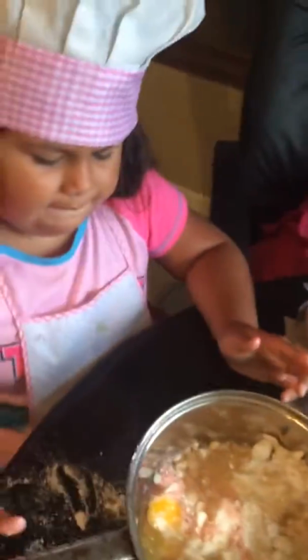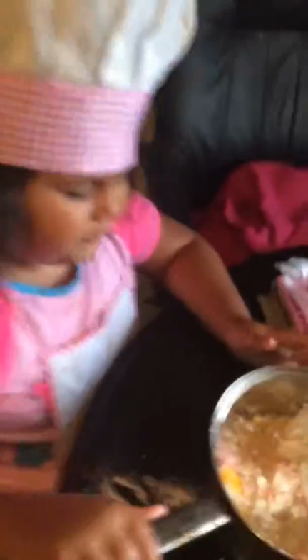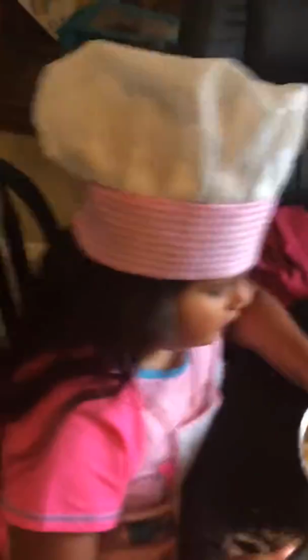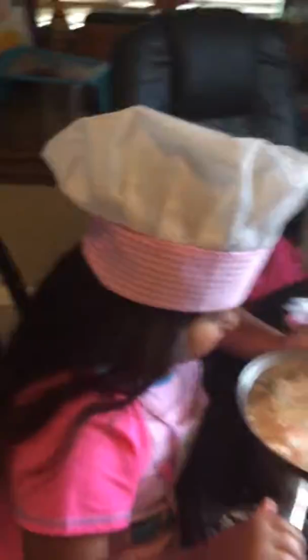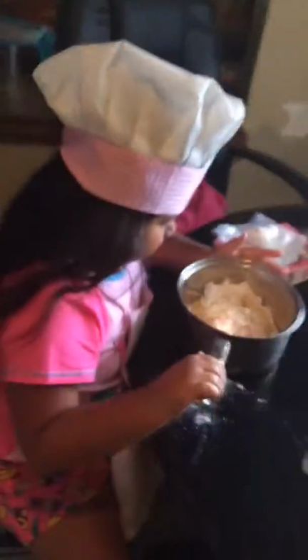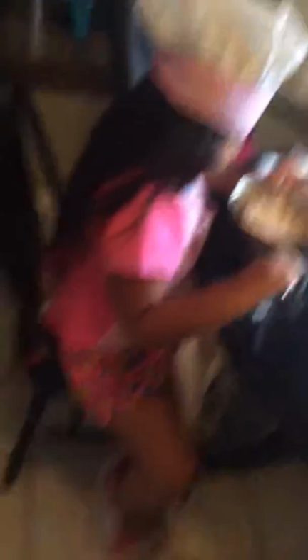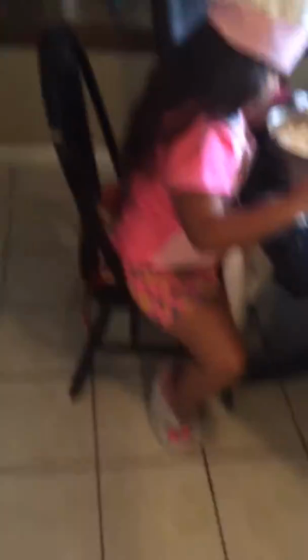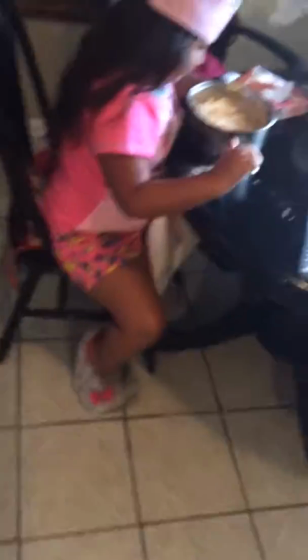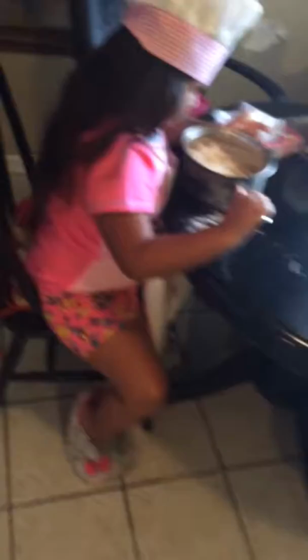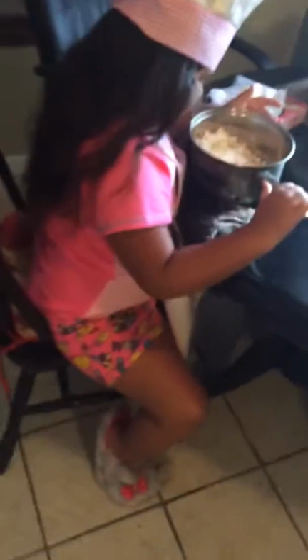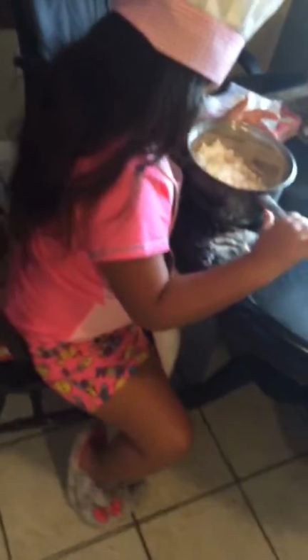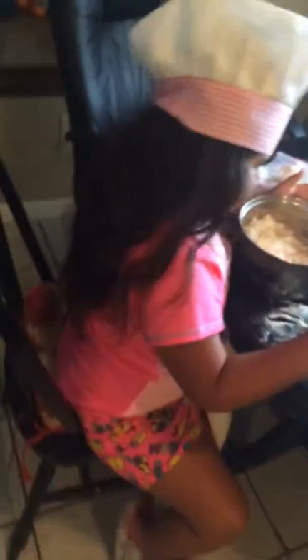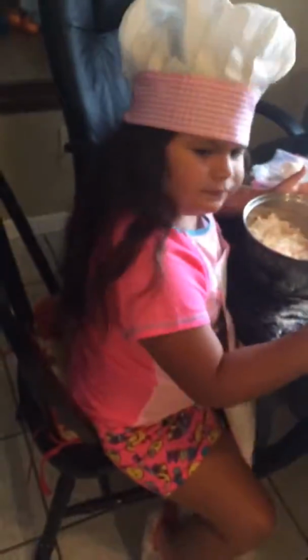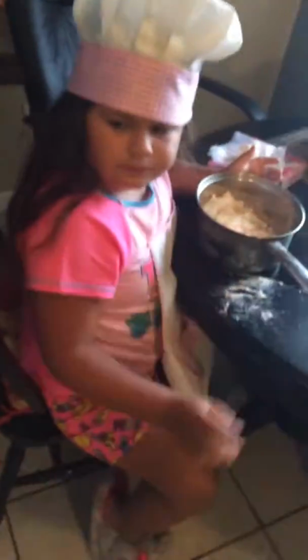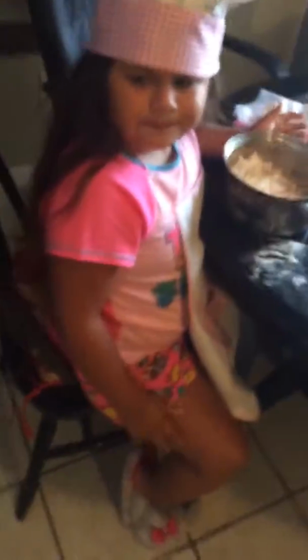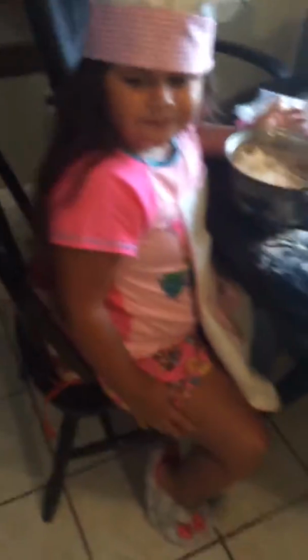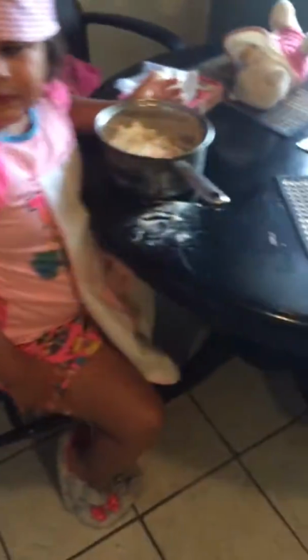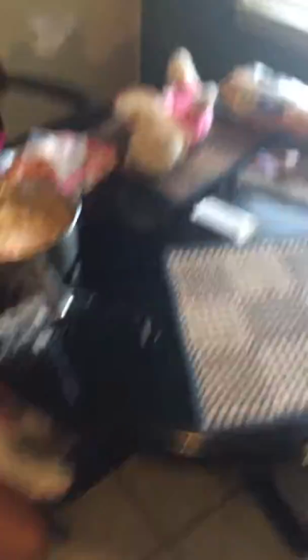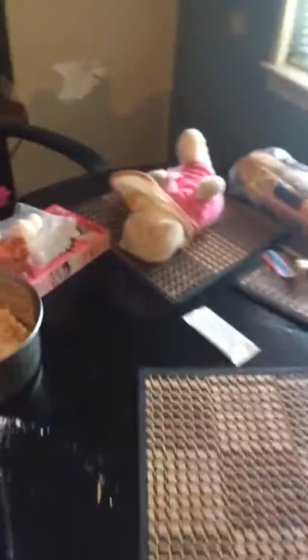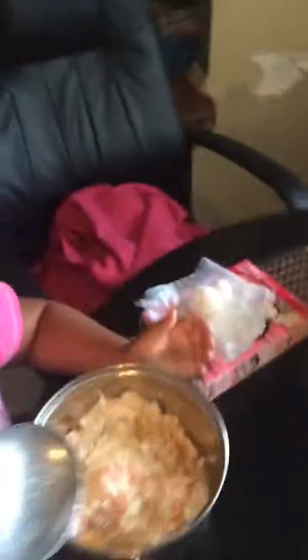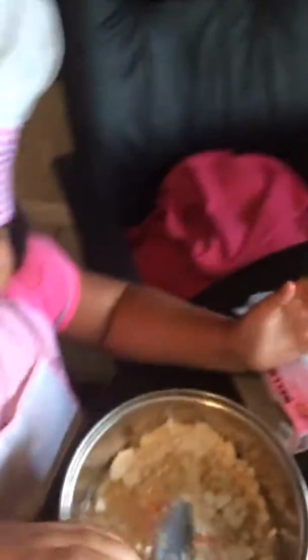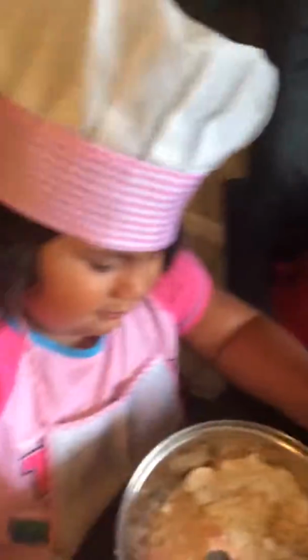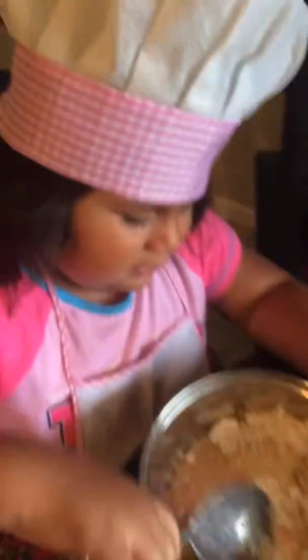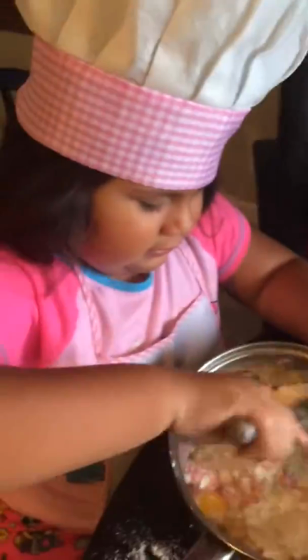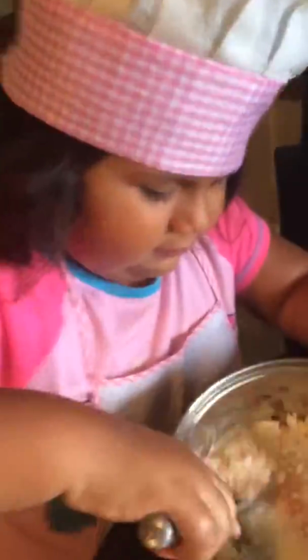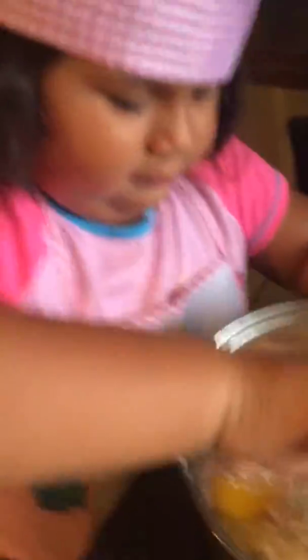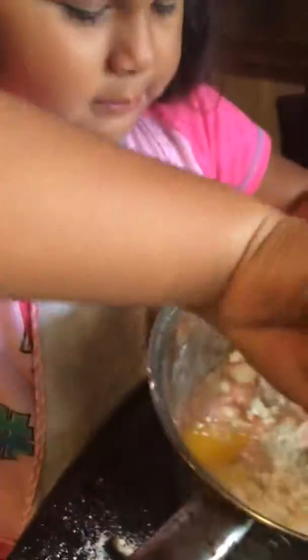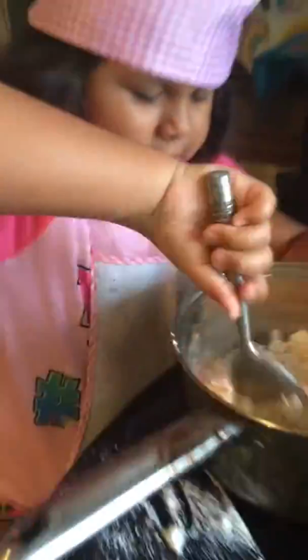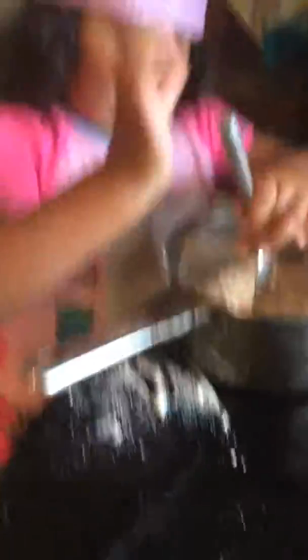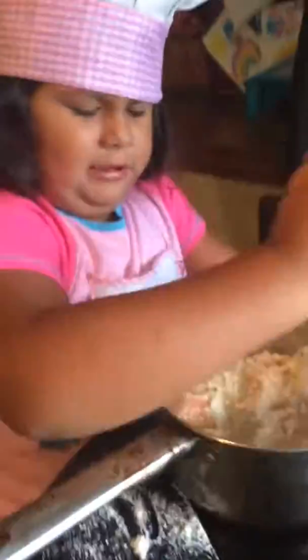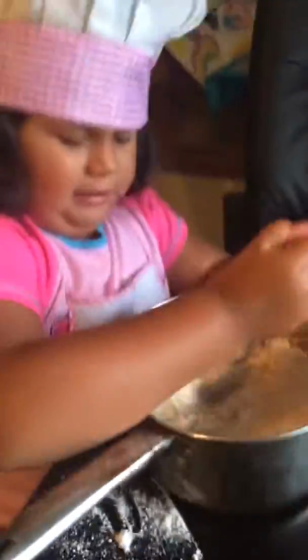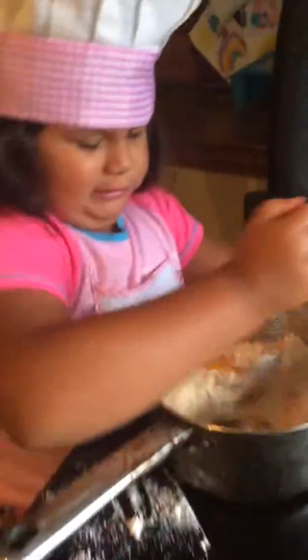Let's get you a spoon and we're going to stir it. Here's your spoon. Thank you. We're making Hello Kitty Cookie Mix.